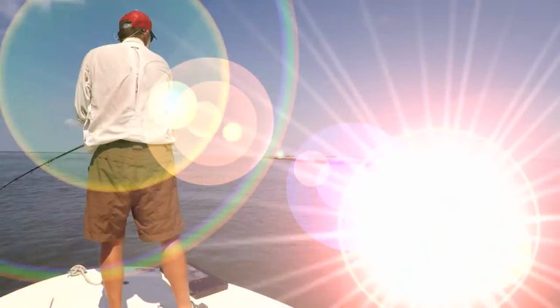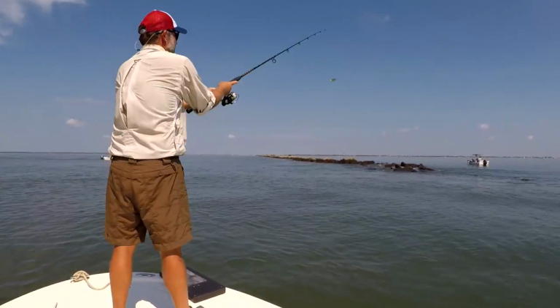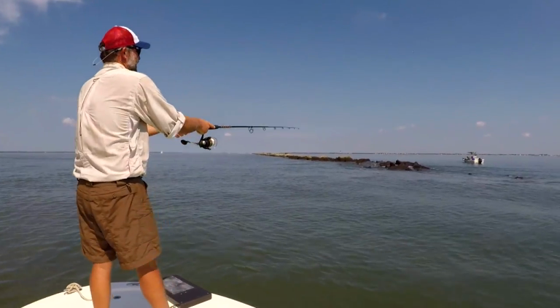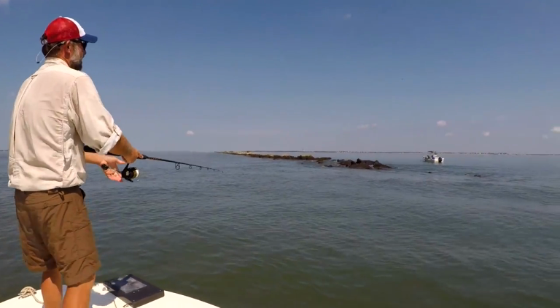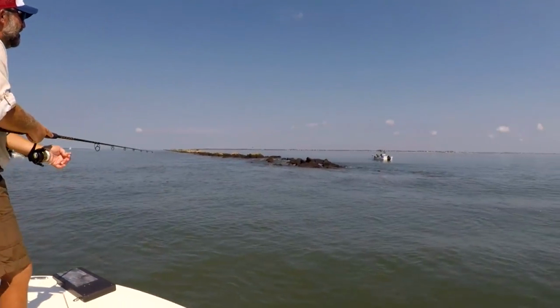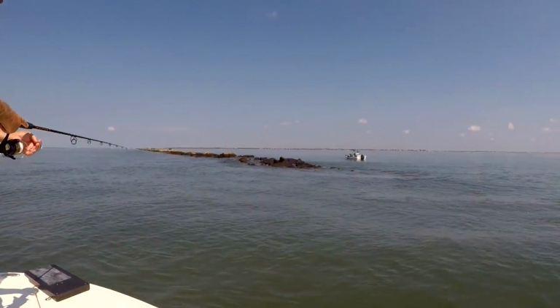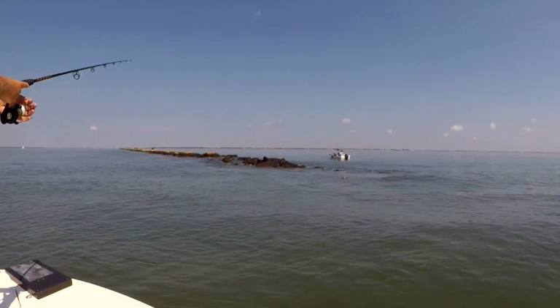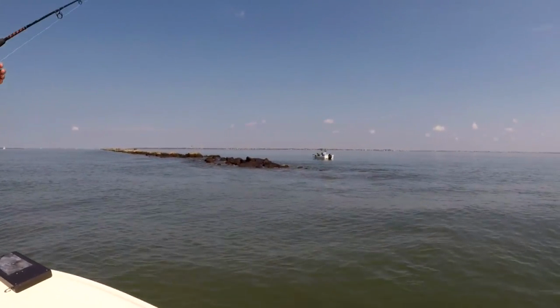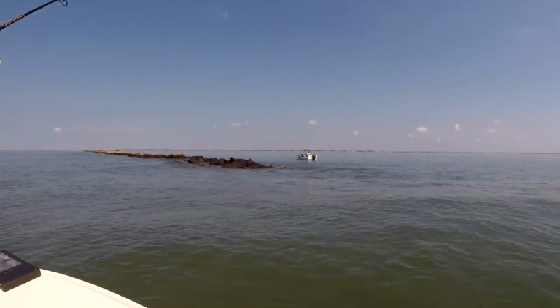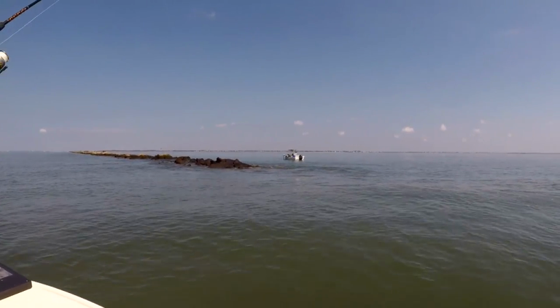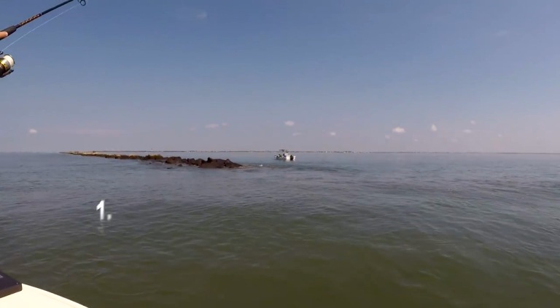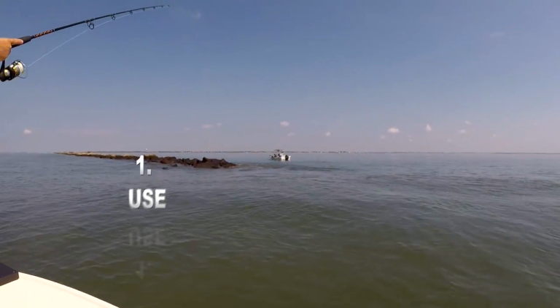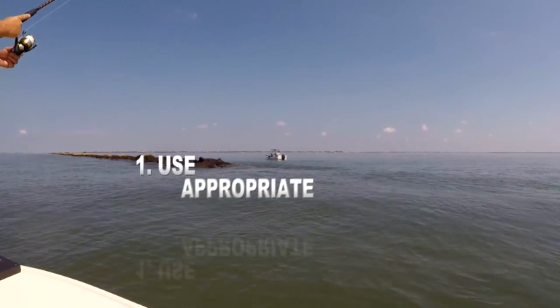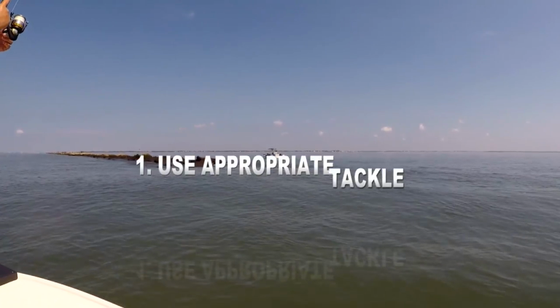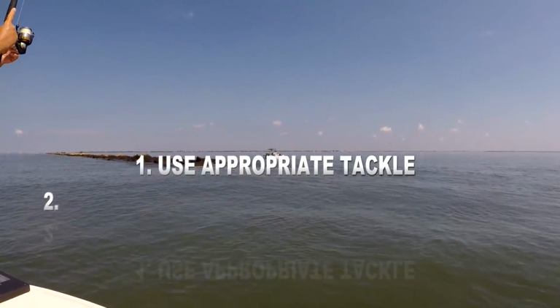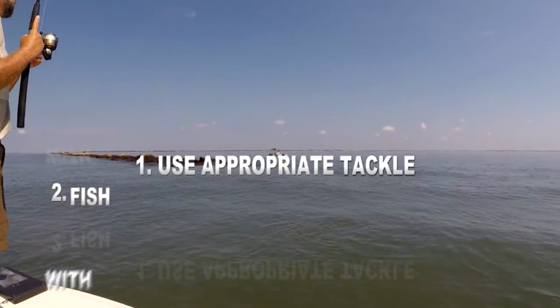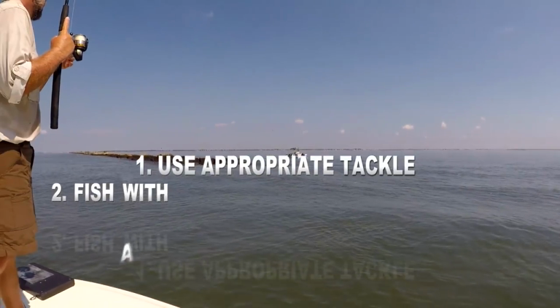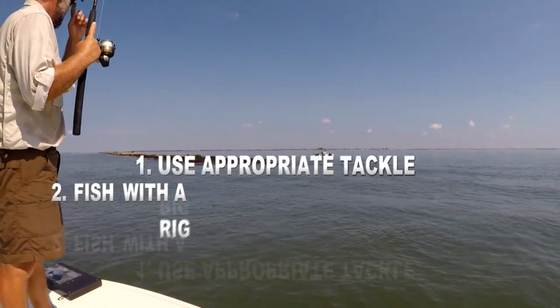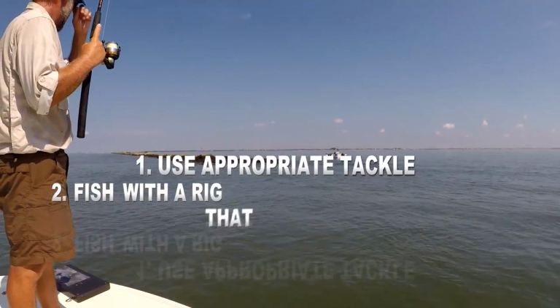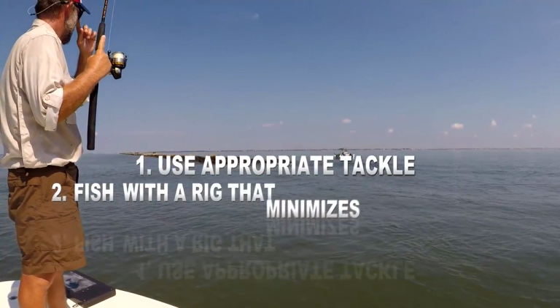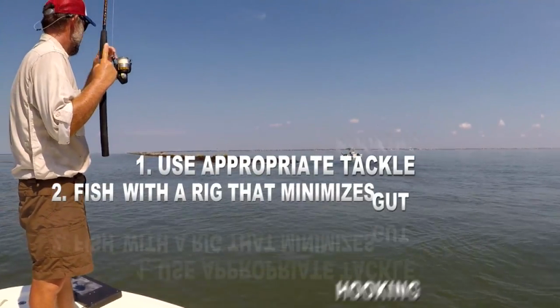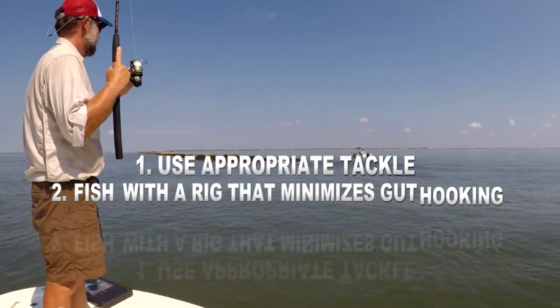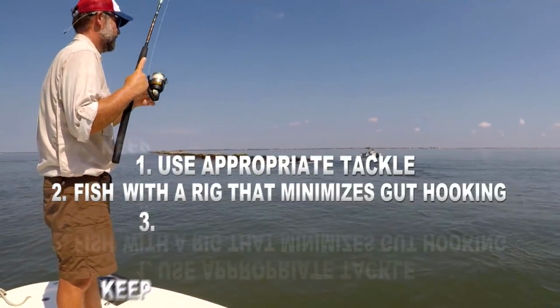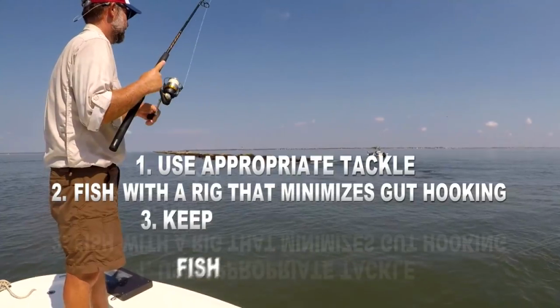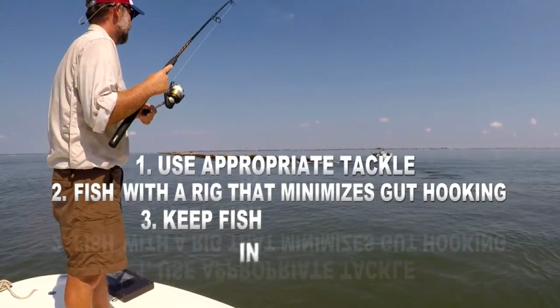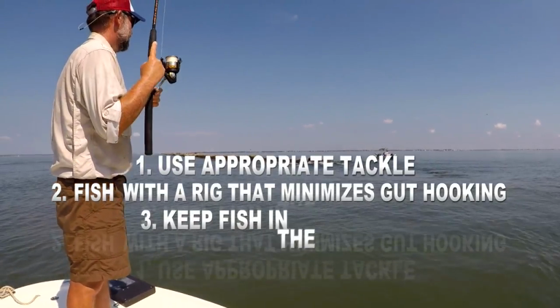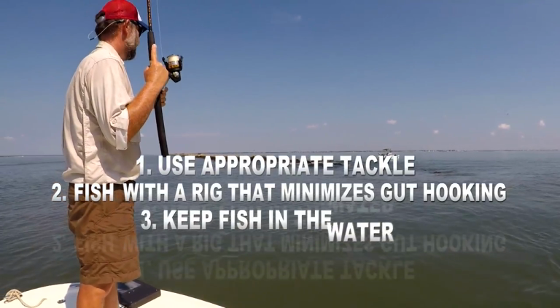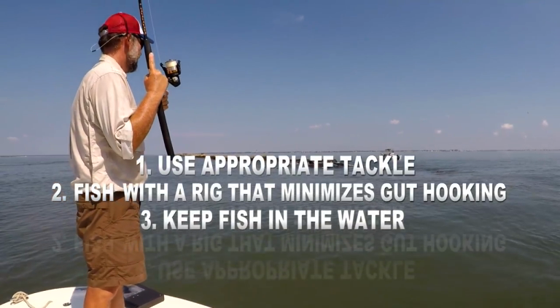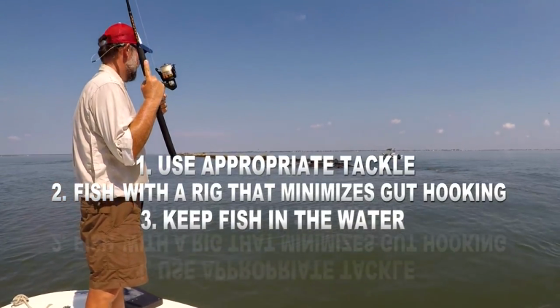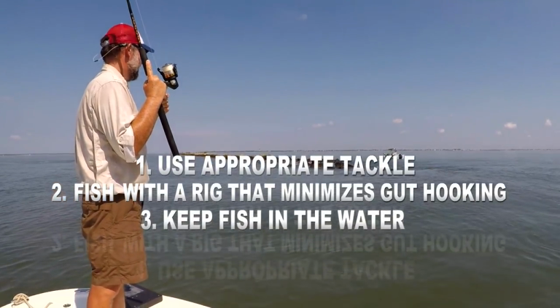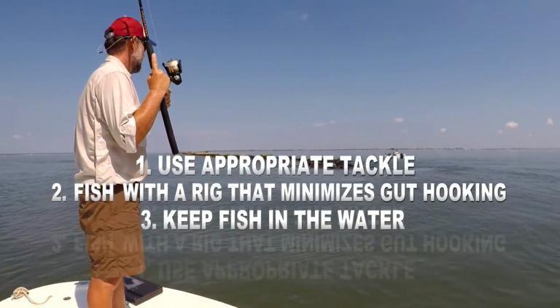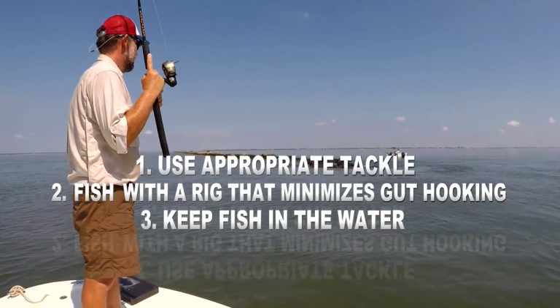Remember, follow these guidelines when fishing for adult red drum: use appropriate tackle, use a rig that minimizes gut hooking, and keep the fish in the water — you can improve the fish's chance of survival when released.